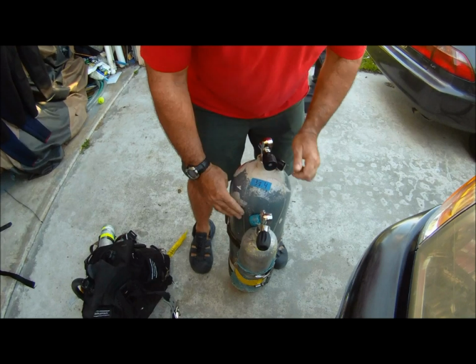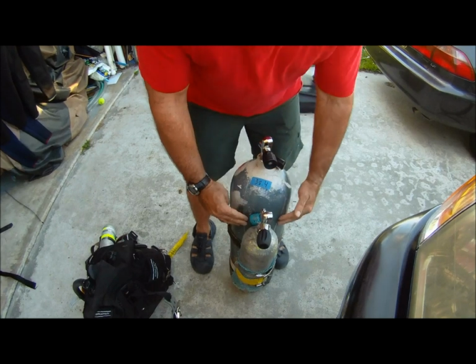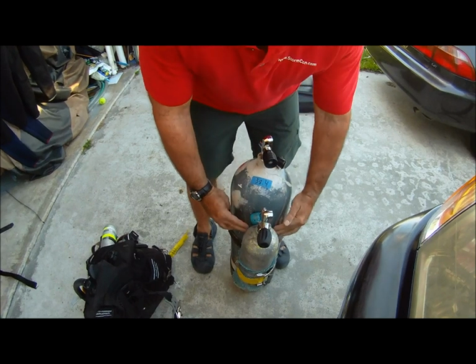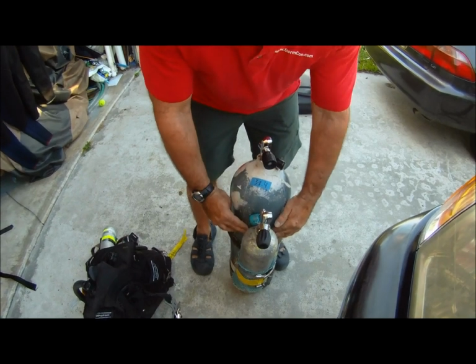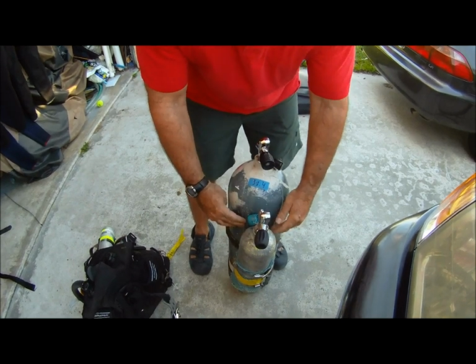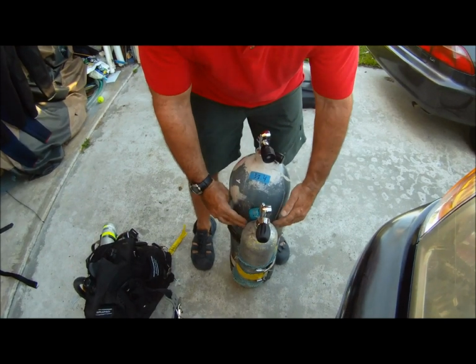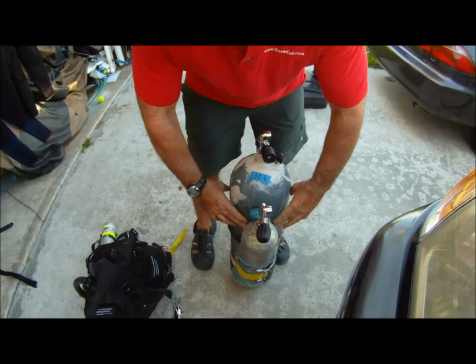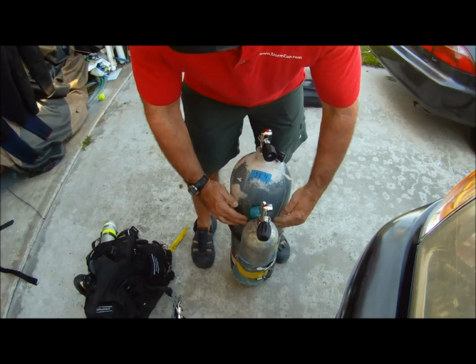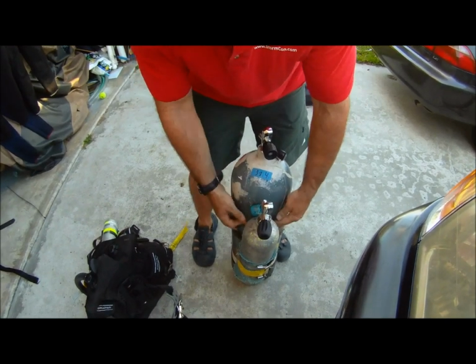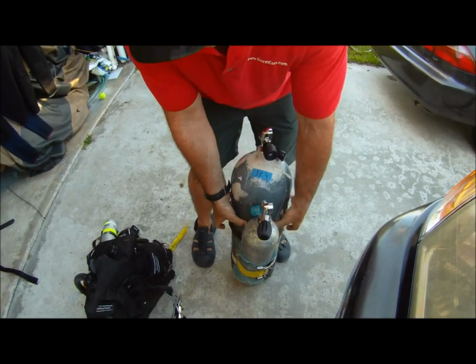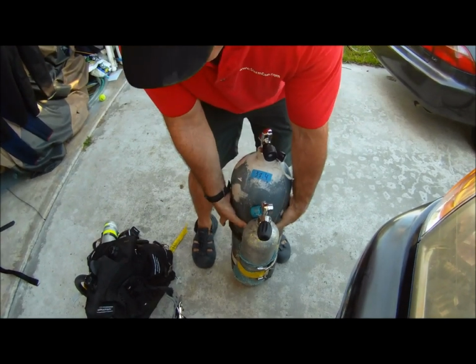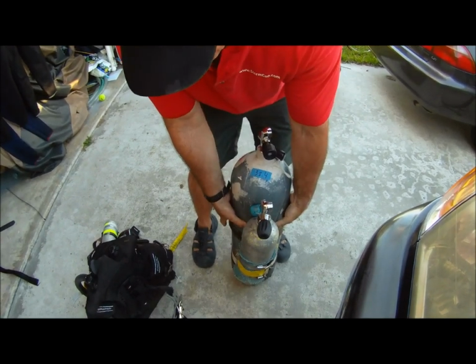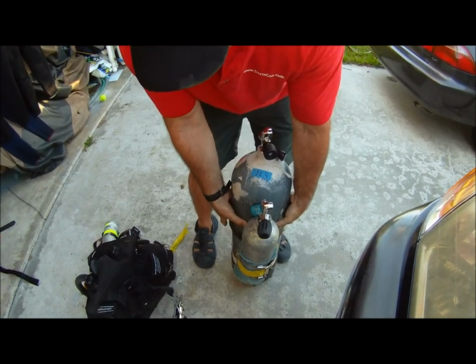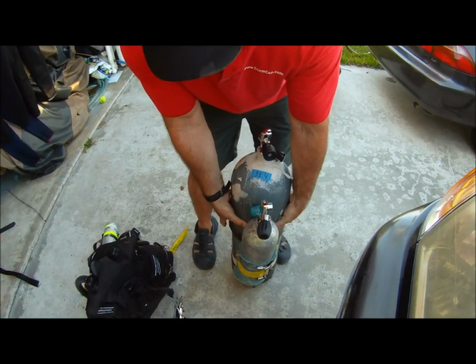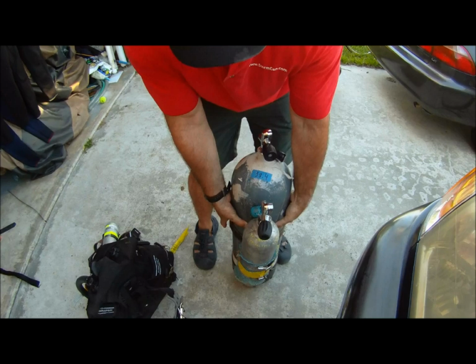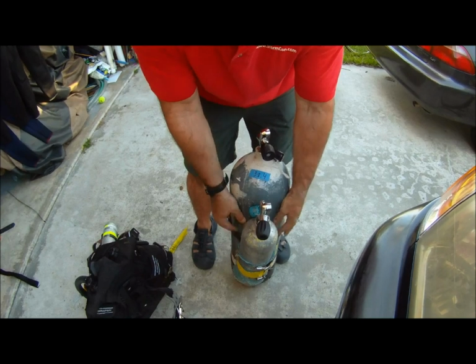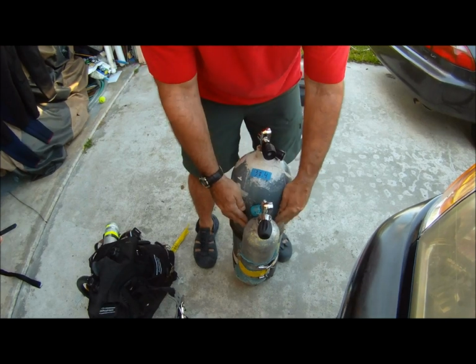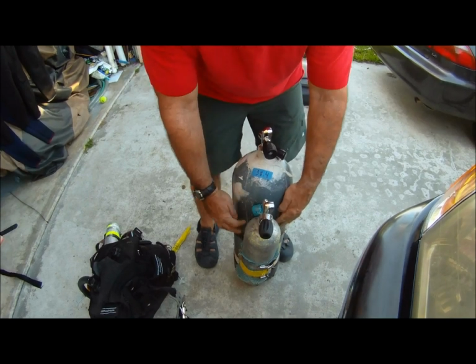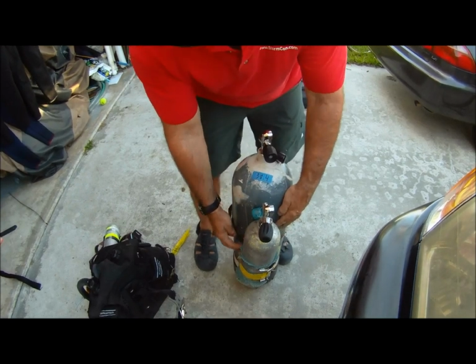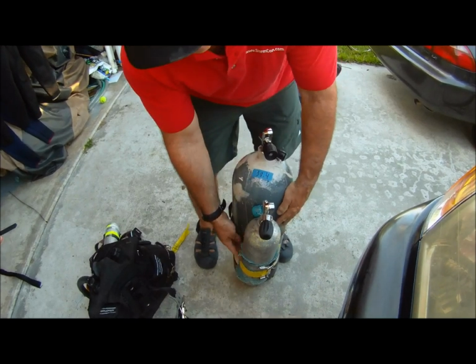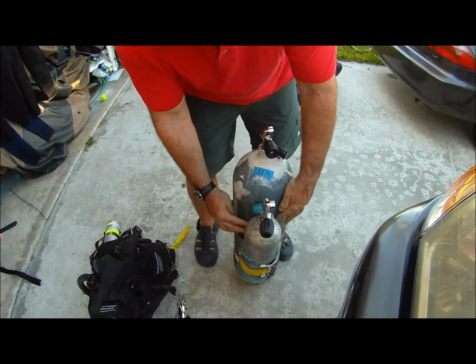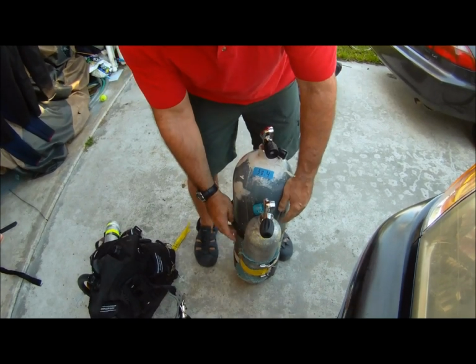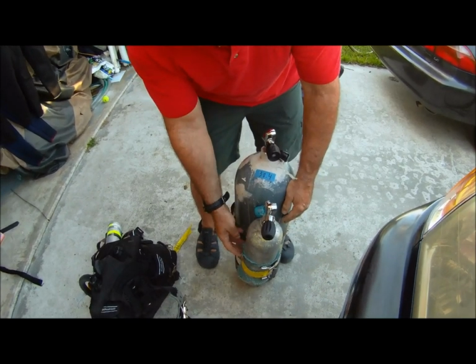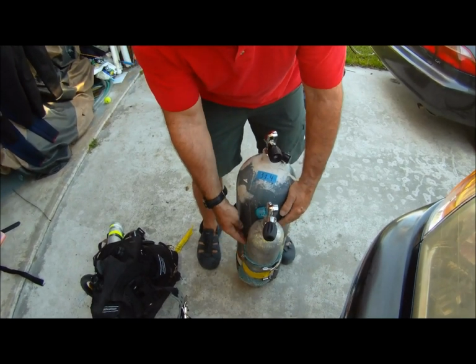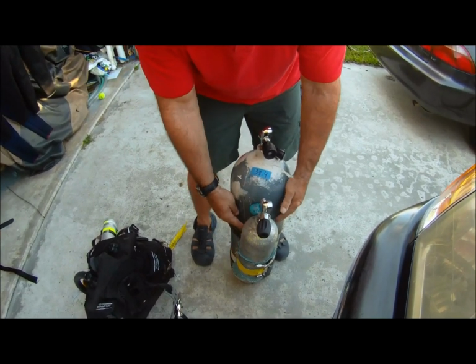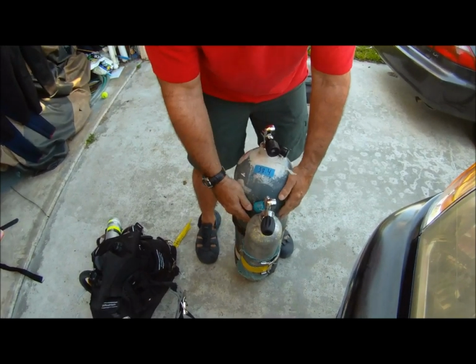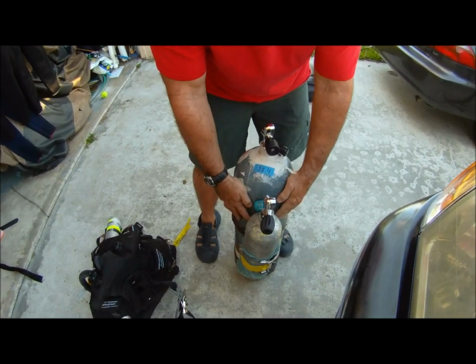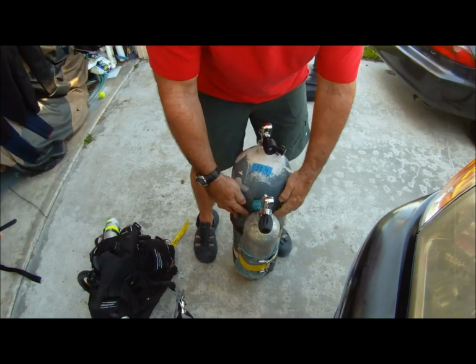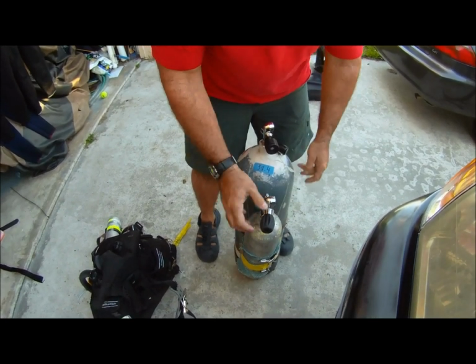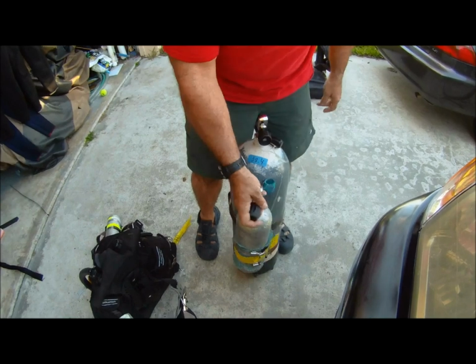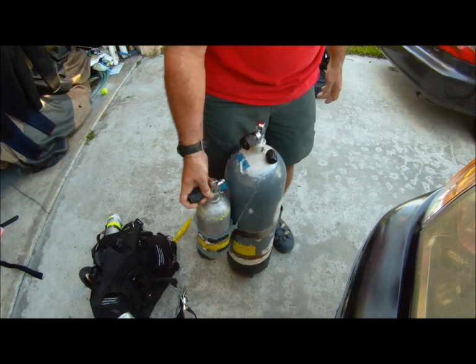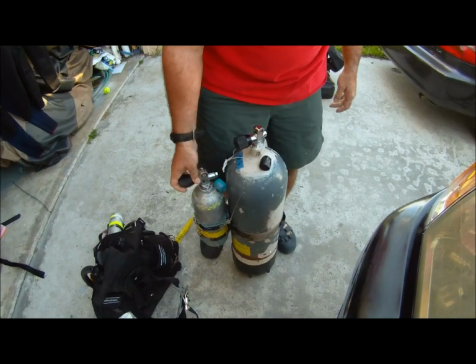This monofilament sets the height and also allows the main tank band to grab it and hold it in case any of this would break — if one of these hose clamps would break, the tank would still be secured.